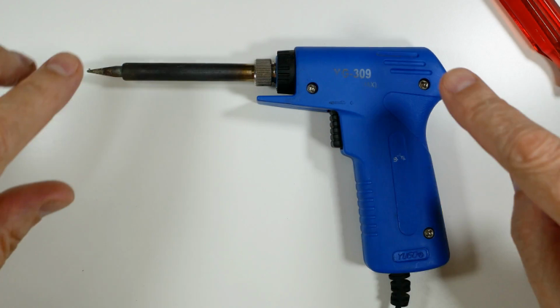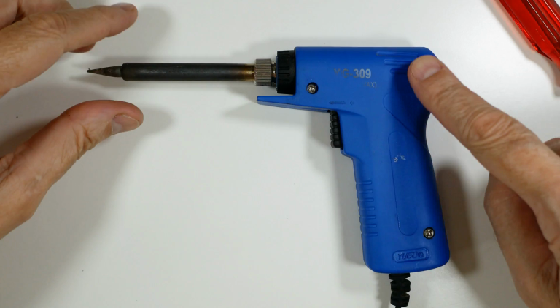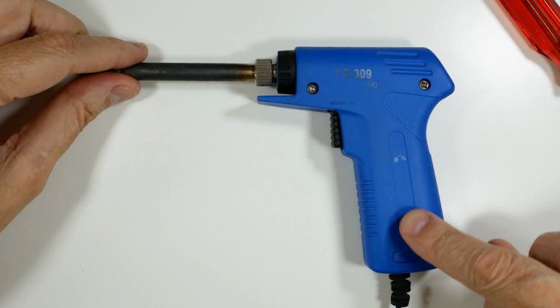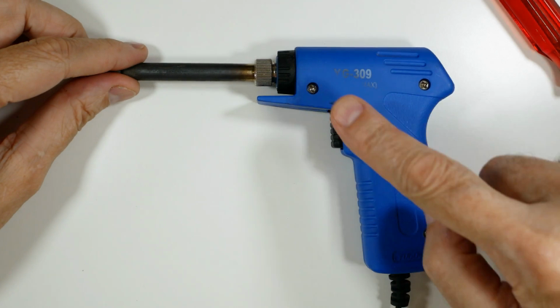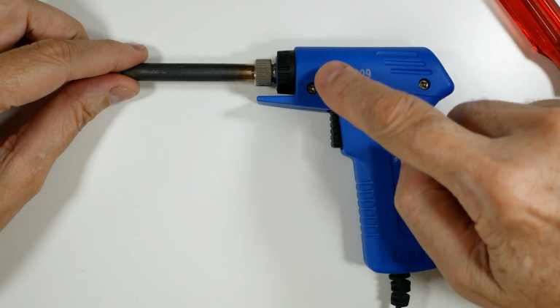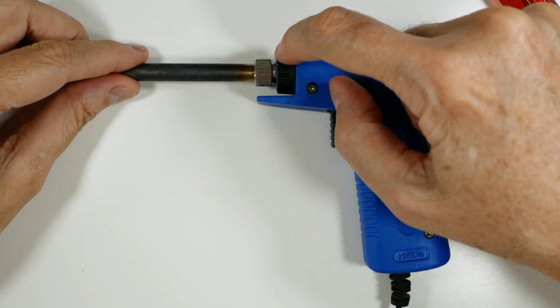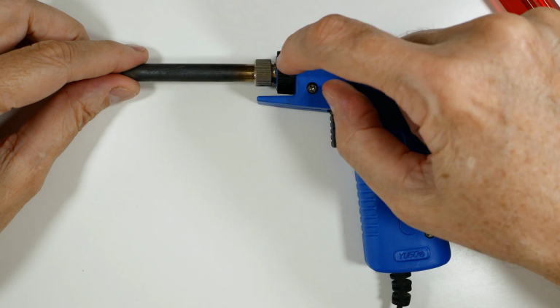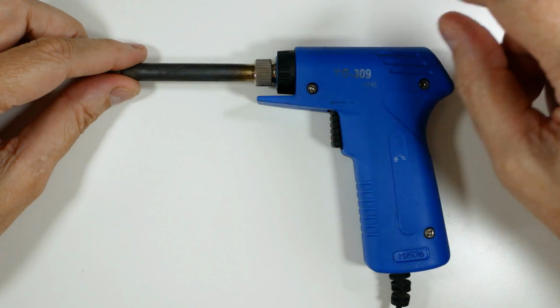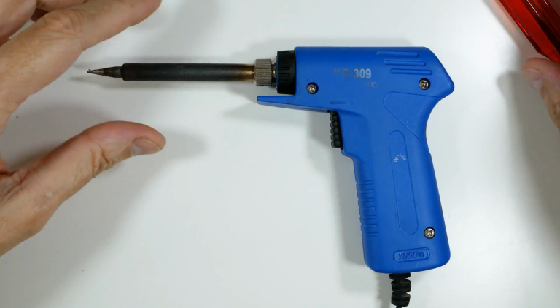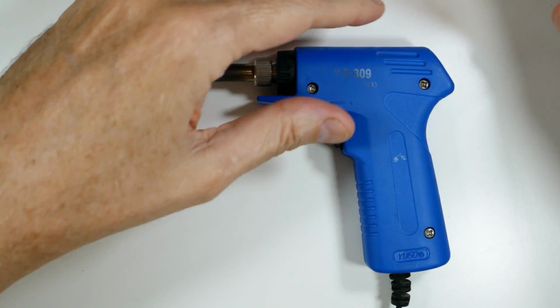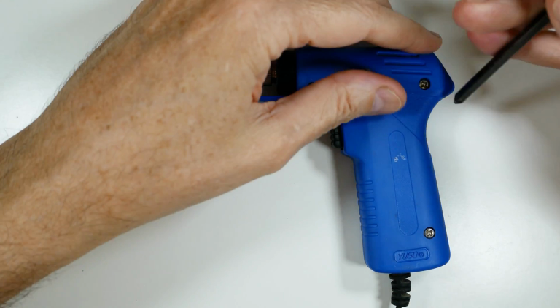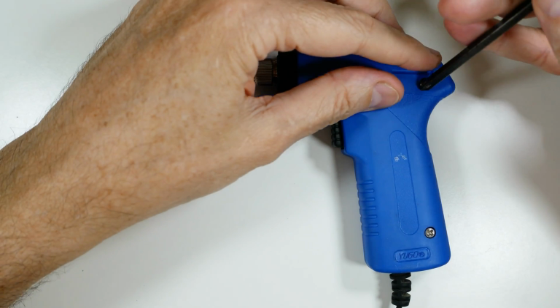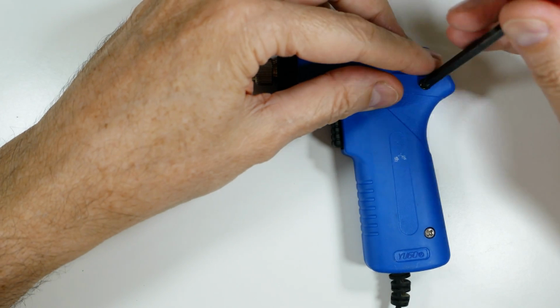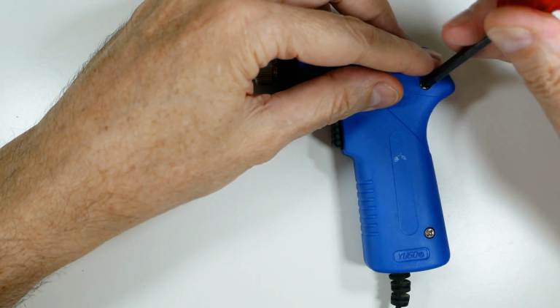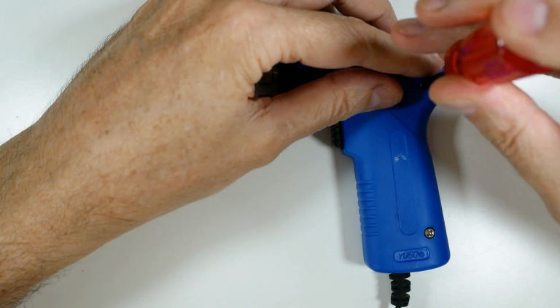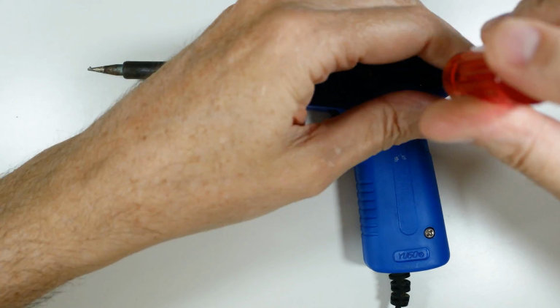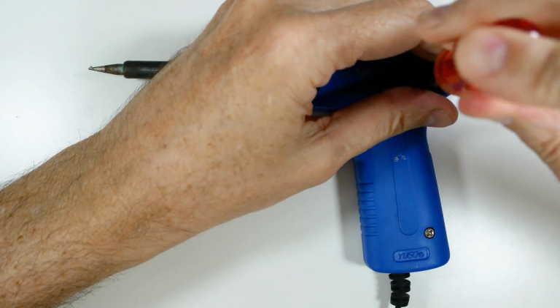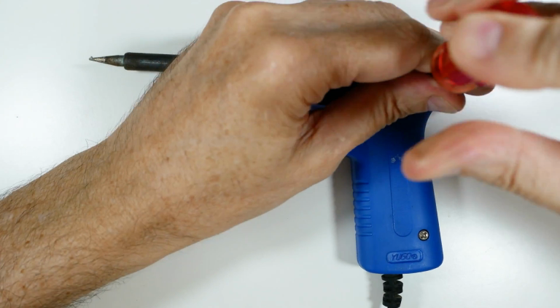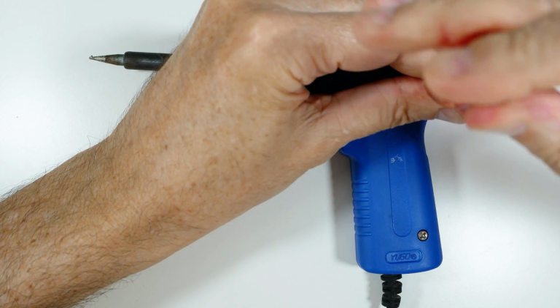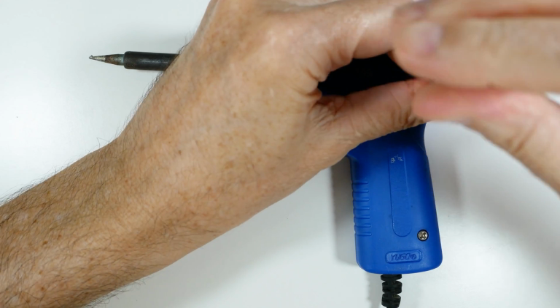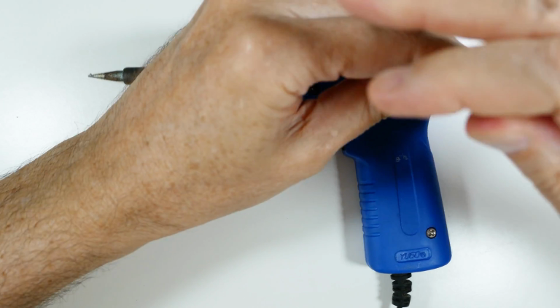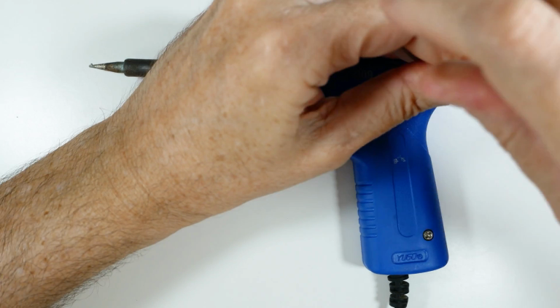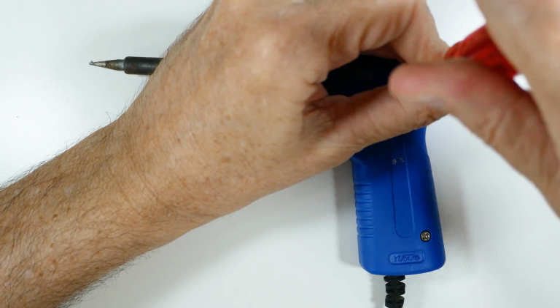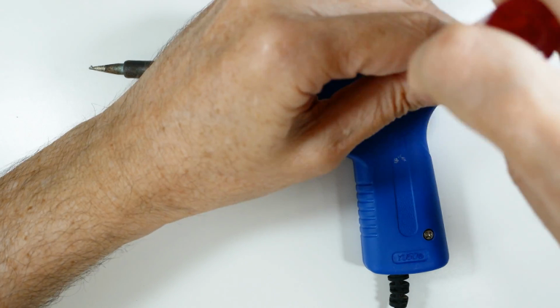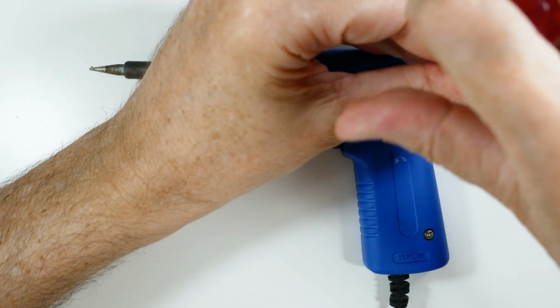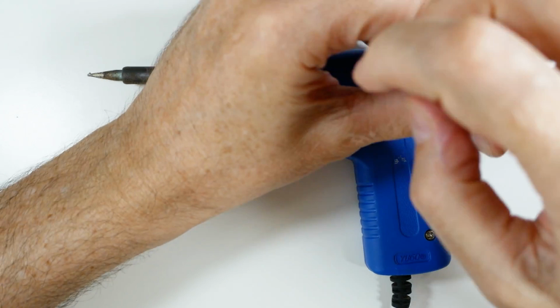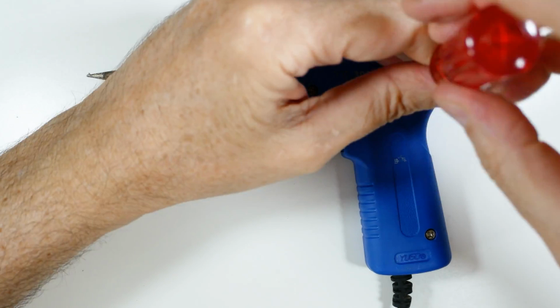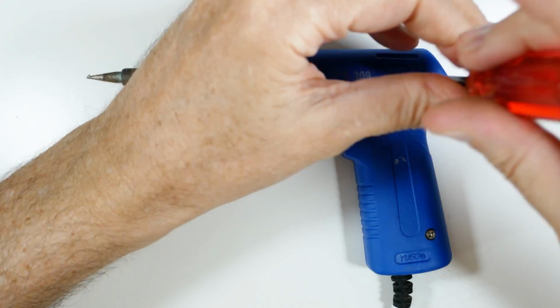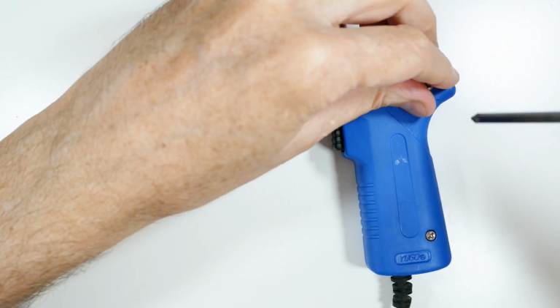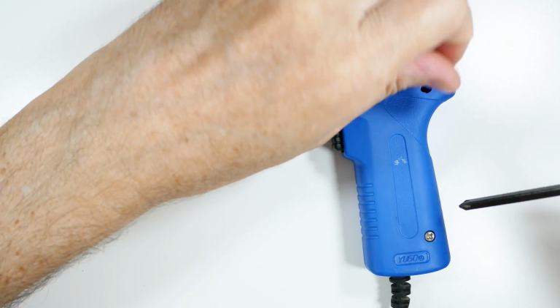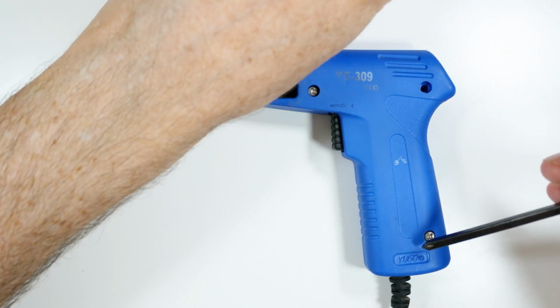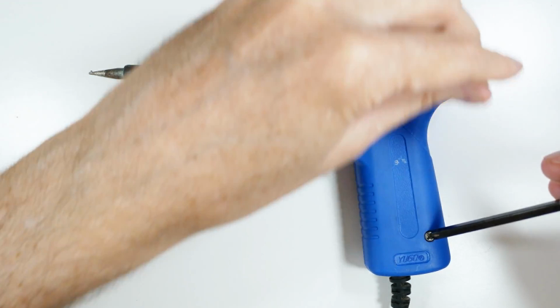There are three screws here and then this black collar, and that's pretty much all that holds it together. It's just a cheap plastic casing.